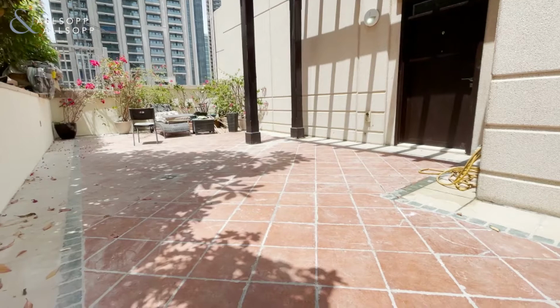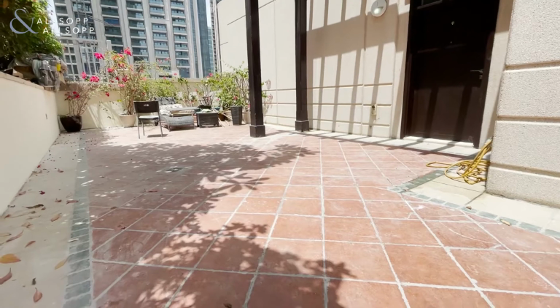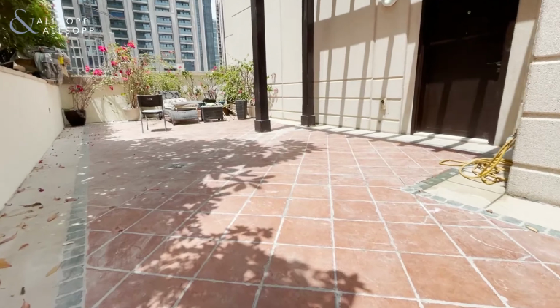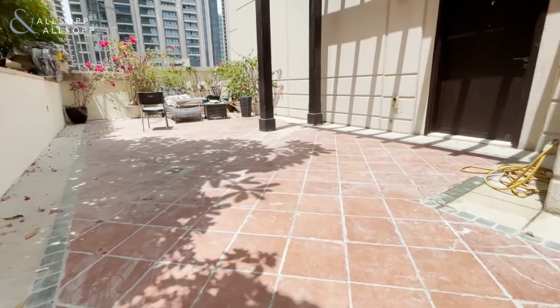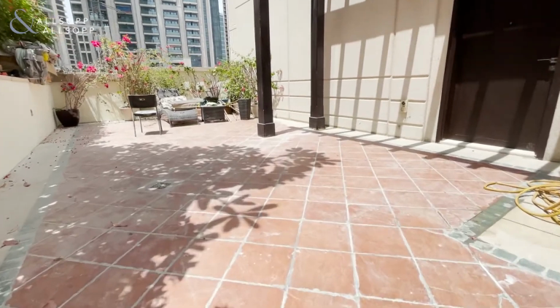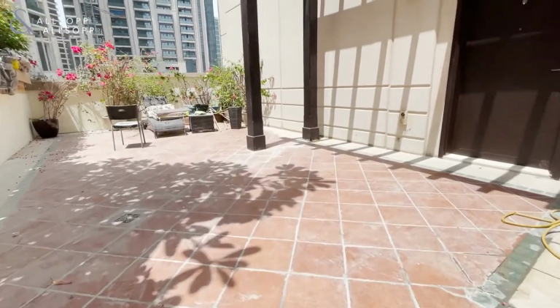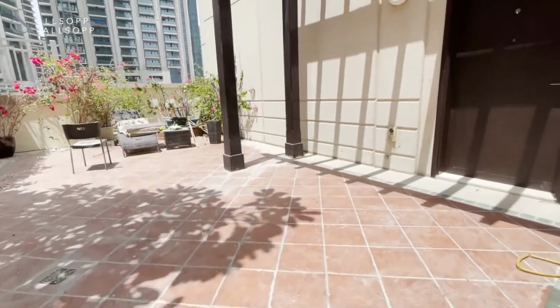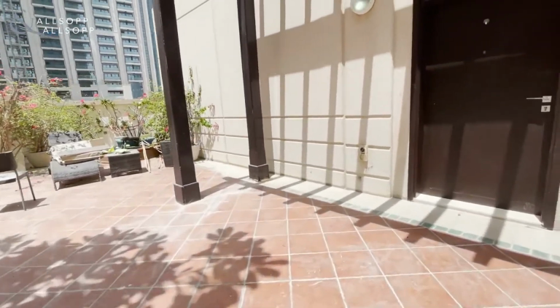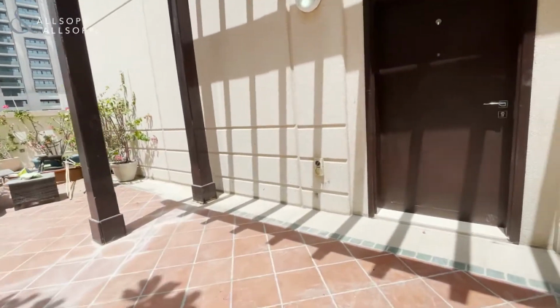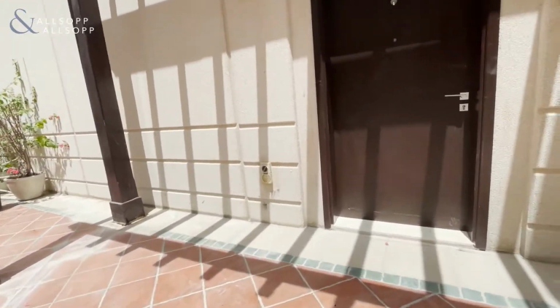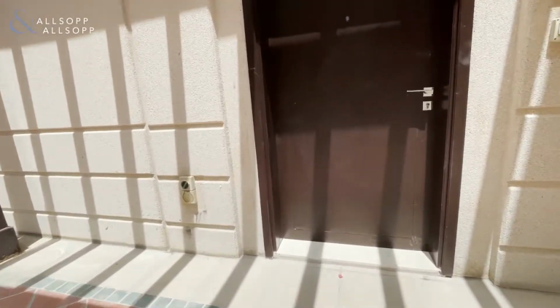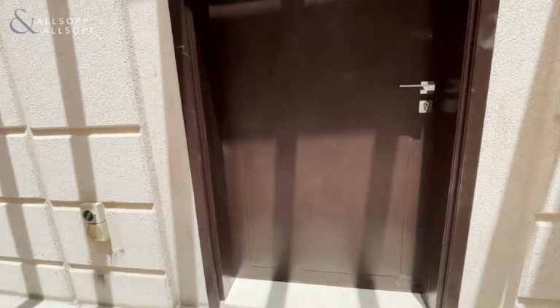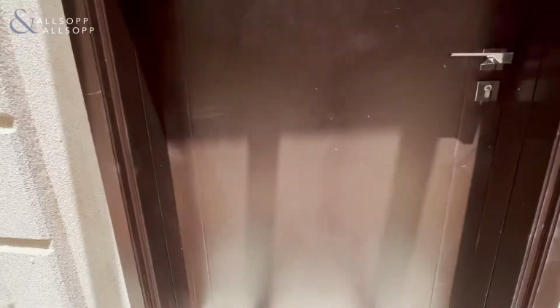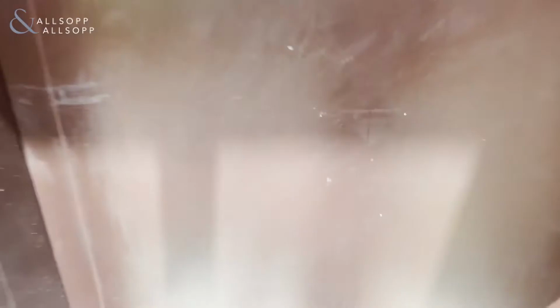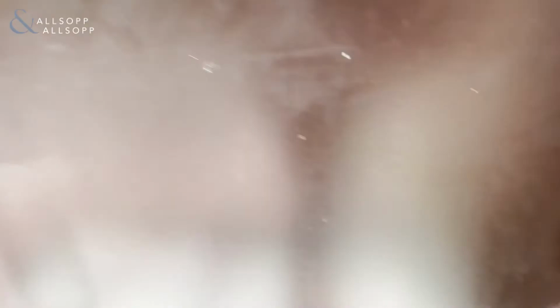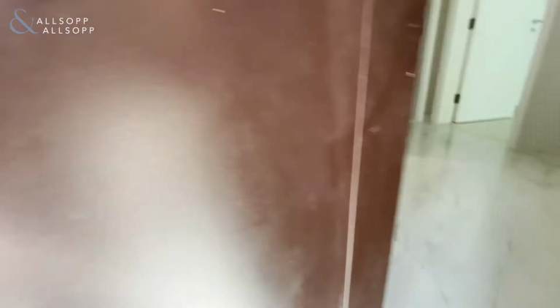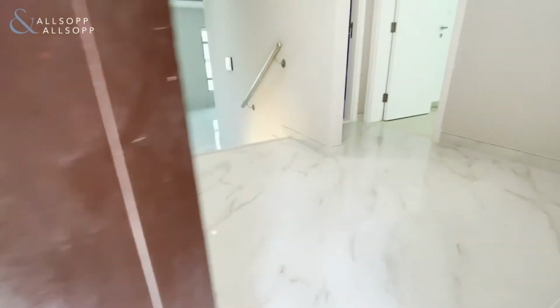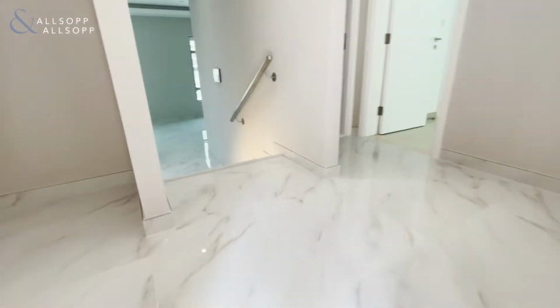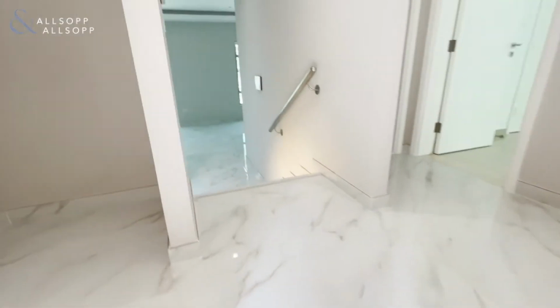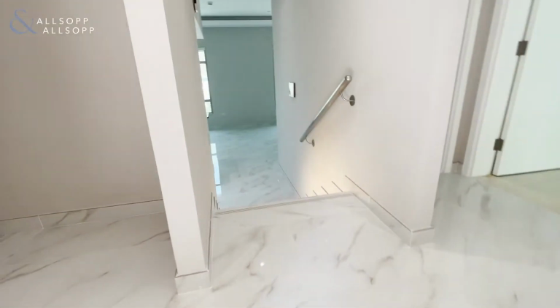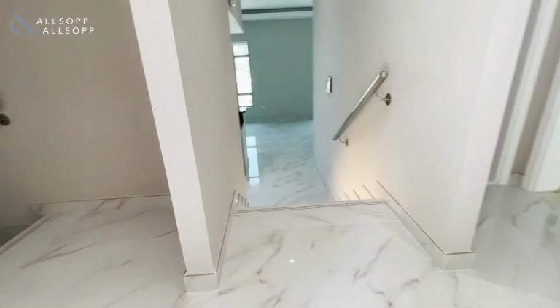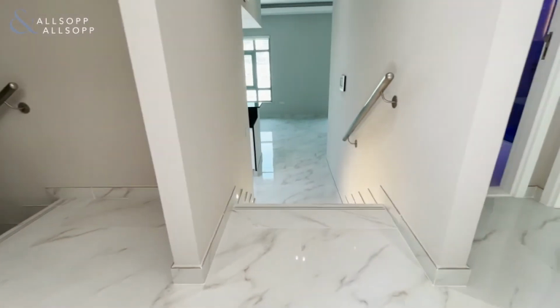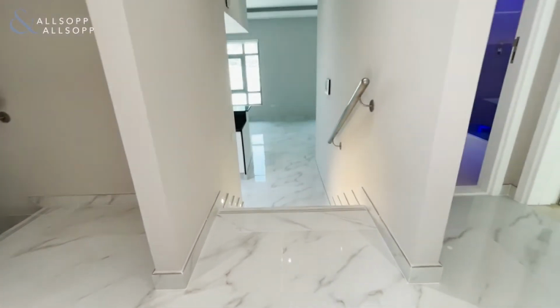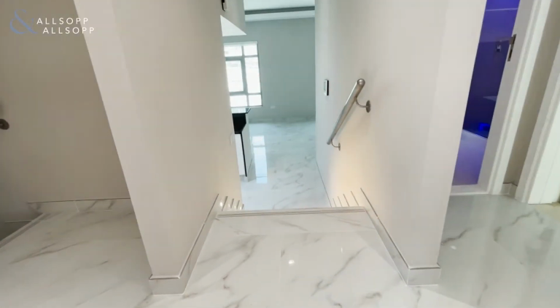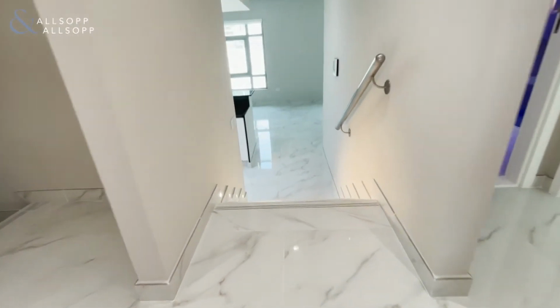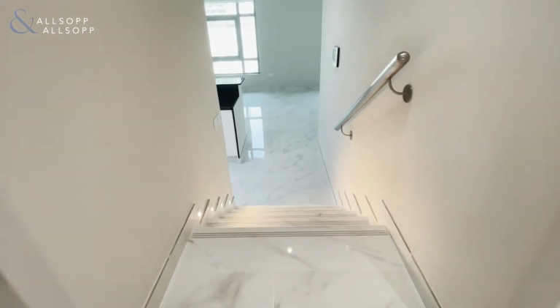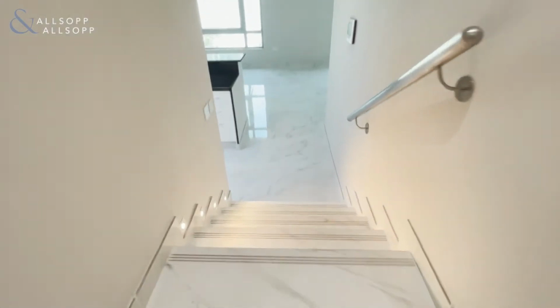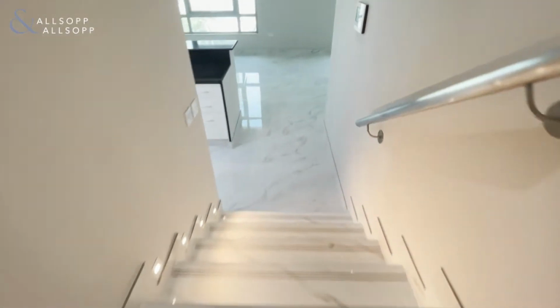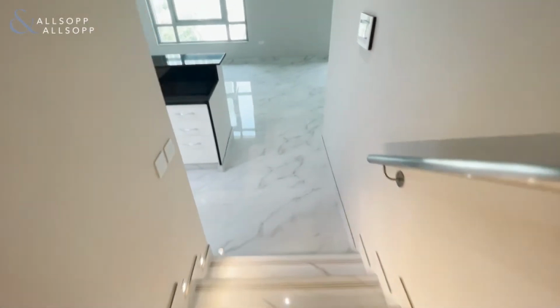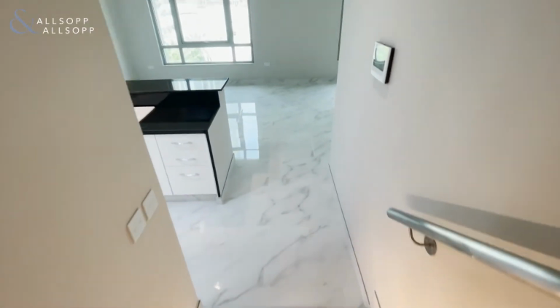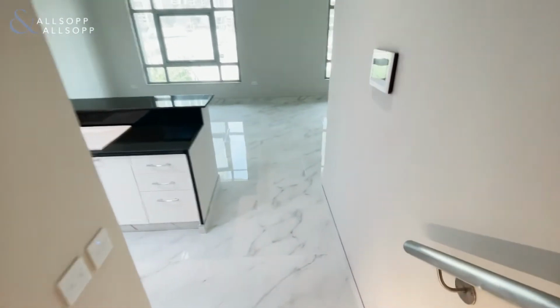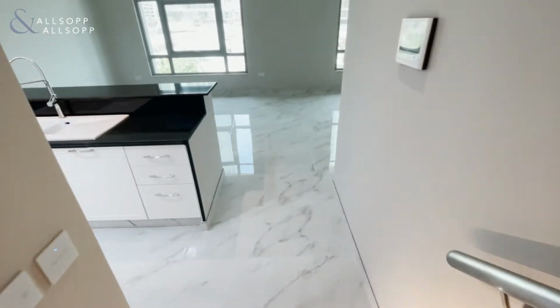This is Leigh from Allsop and Allsop, and this is a two-bedroom villa in the Residences. As you can see, the villa has been fully upgraded with new flooring.